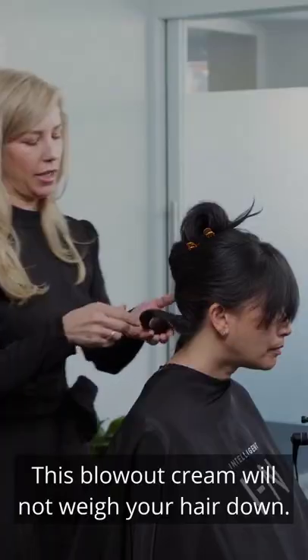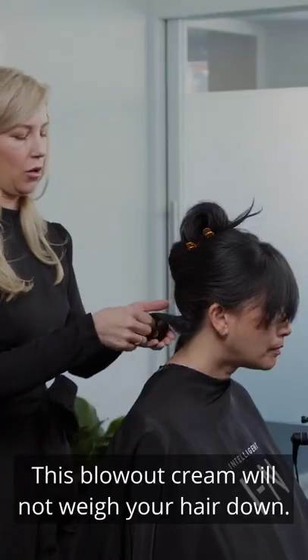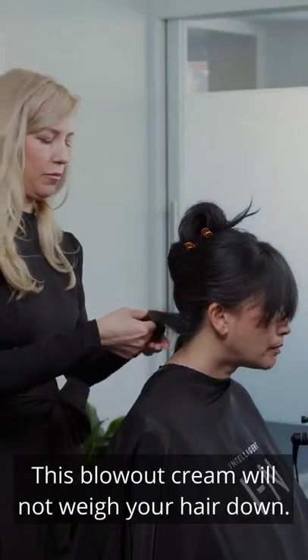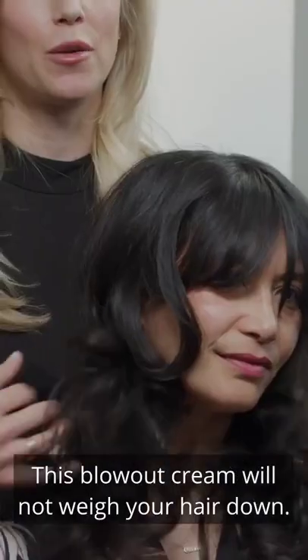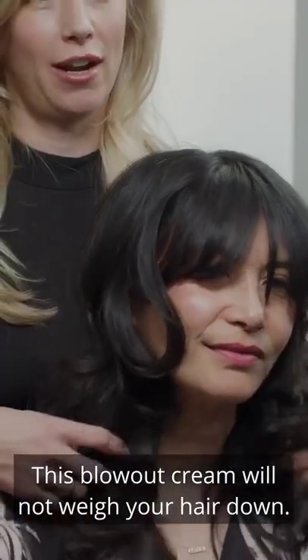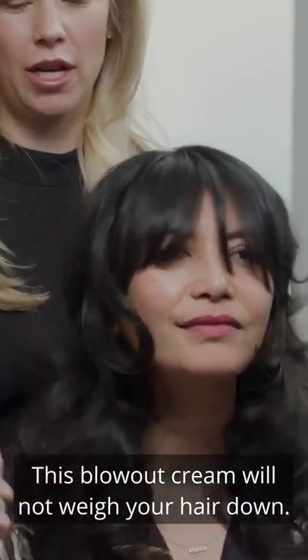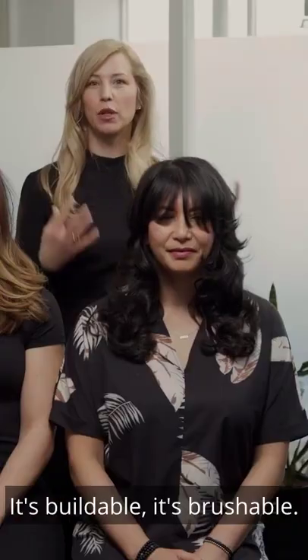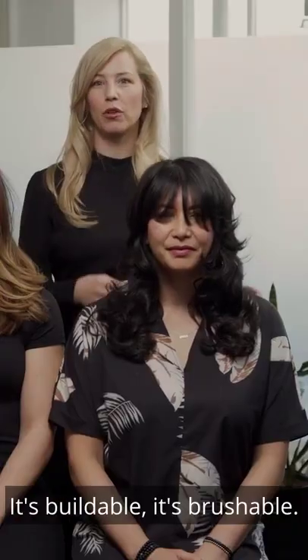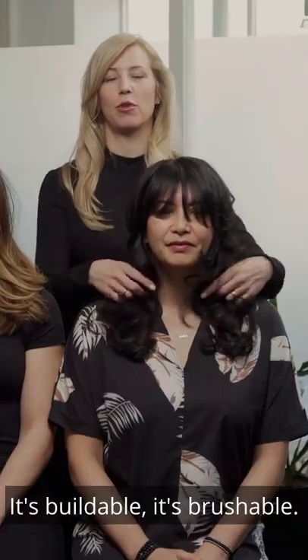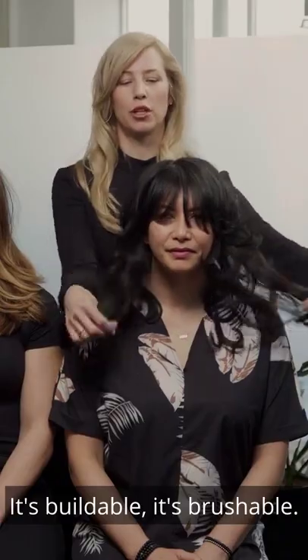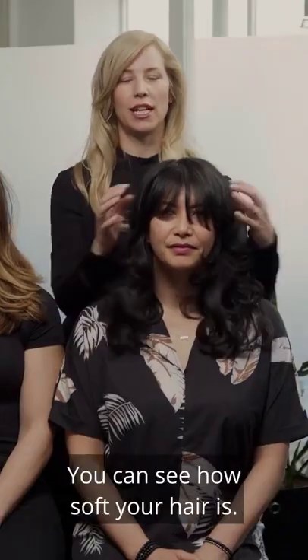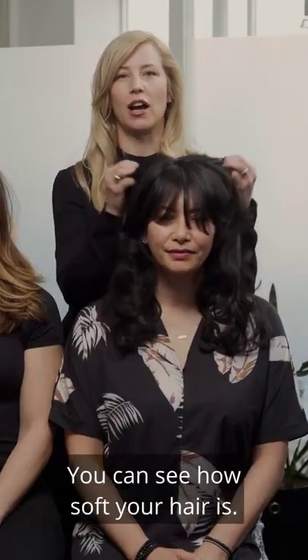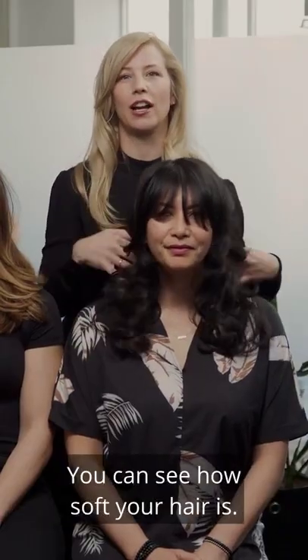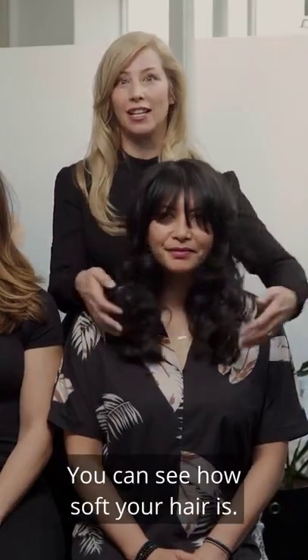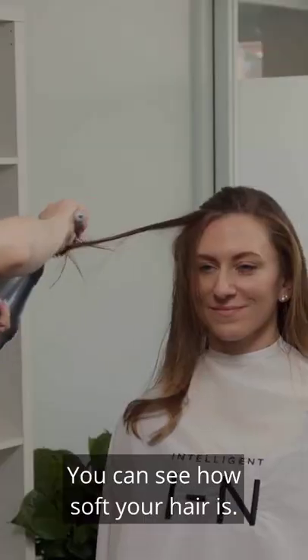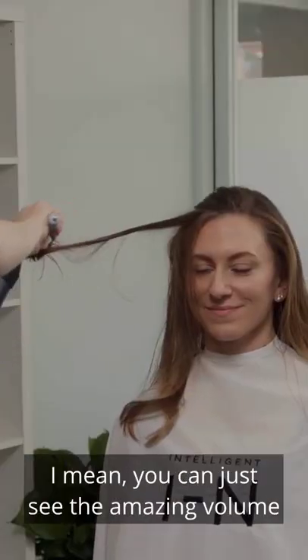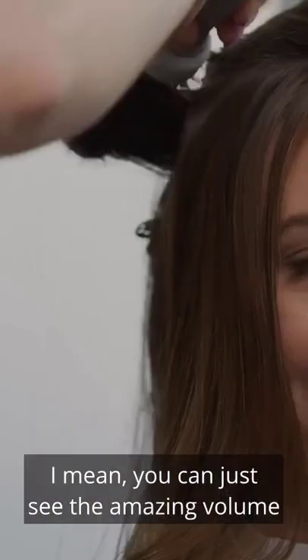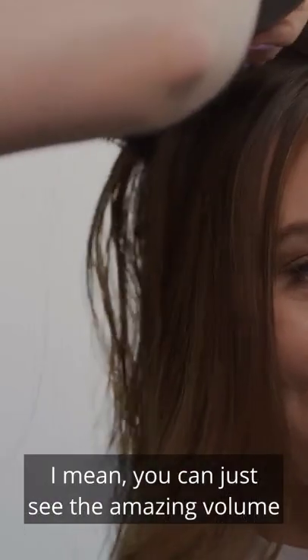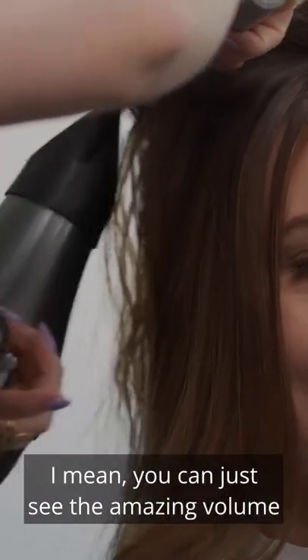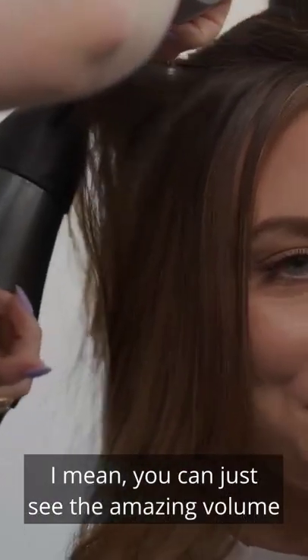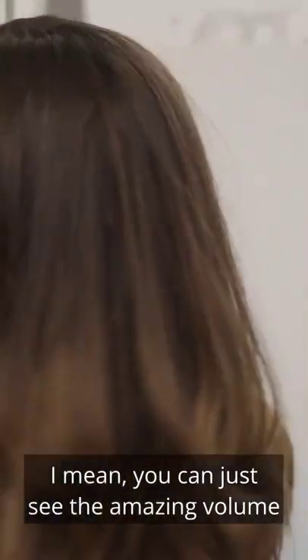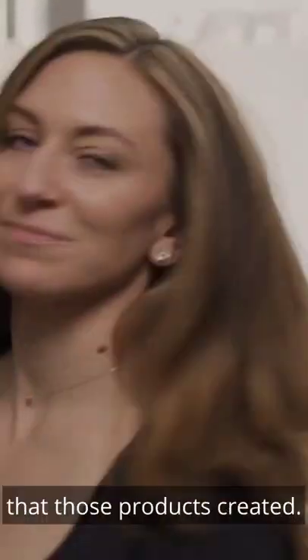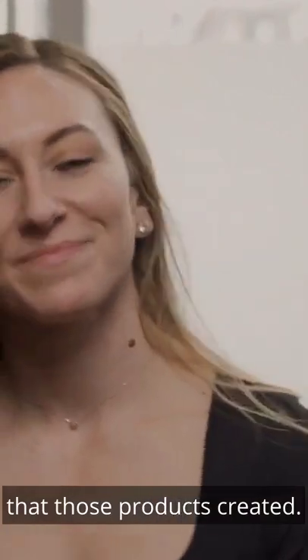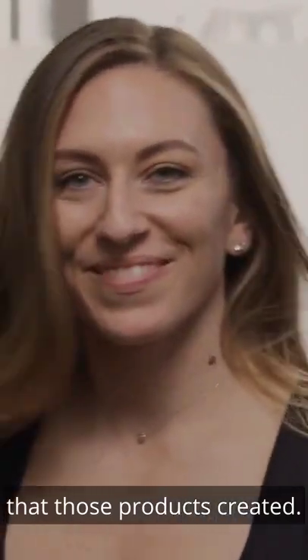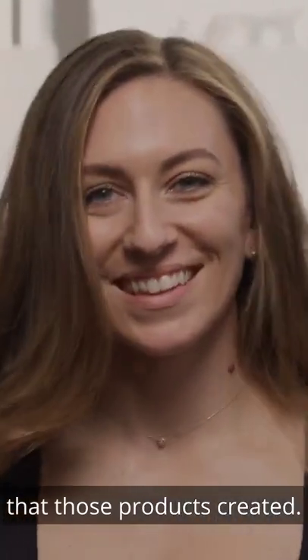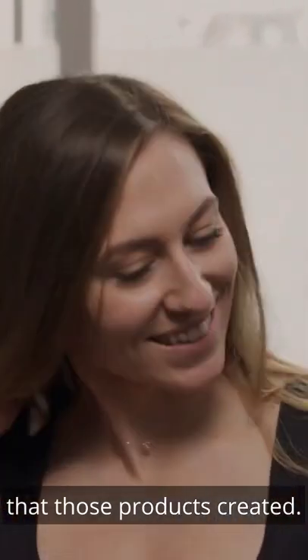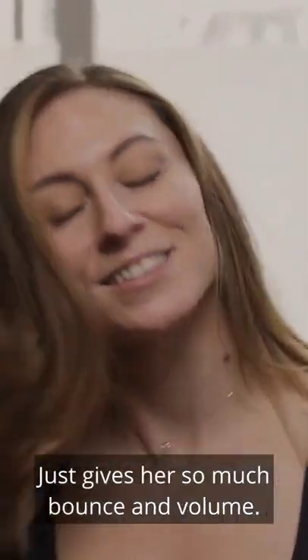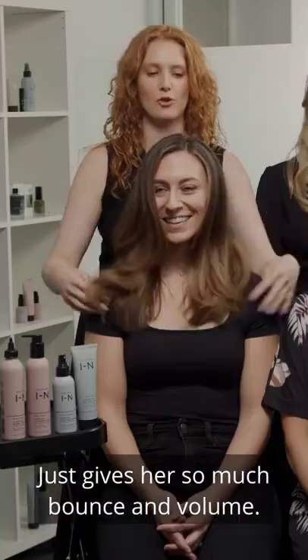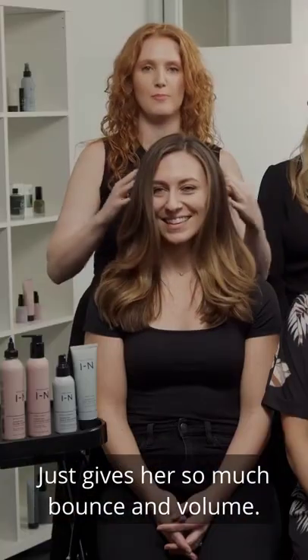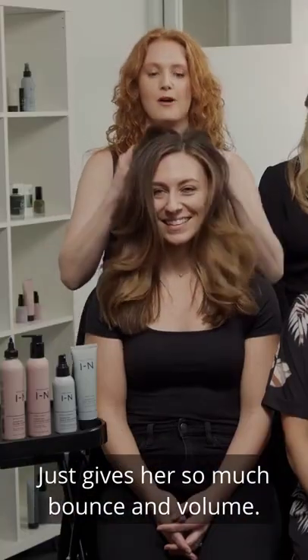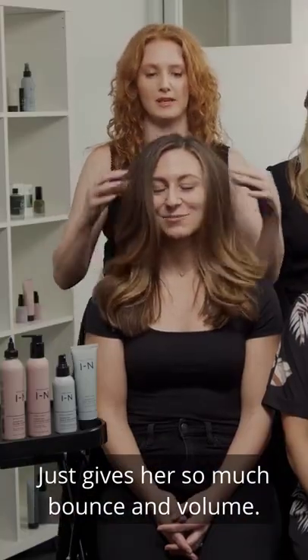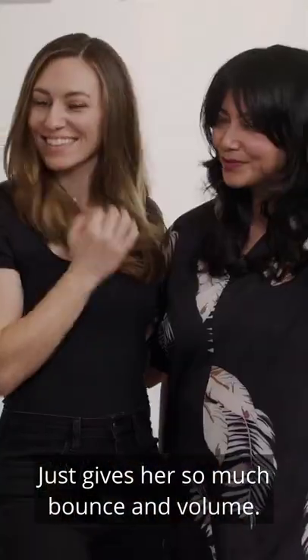This blow-out cream will not weigh your hair down. It's buildable, it's brushable — you can see how soft your hair is. You can just see the amazing volume that those products created. It just gives her so much bounce and volume.